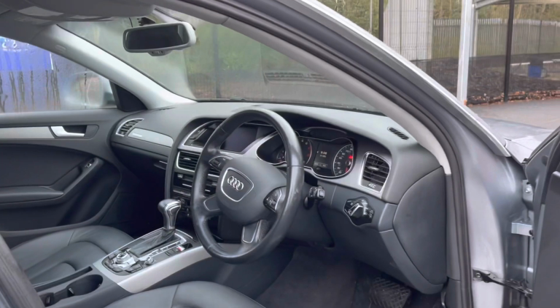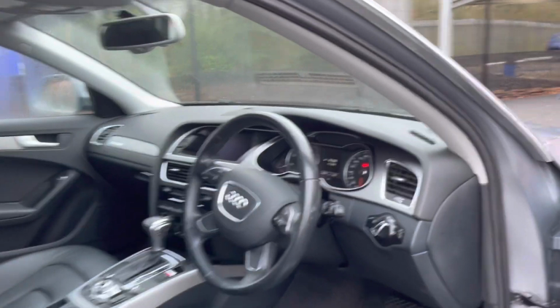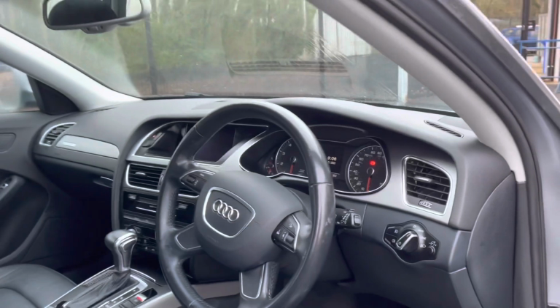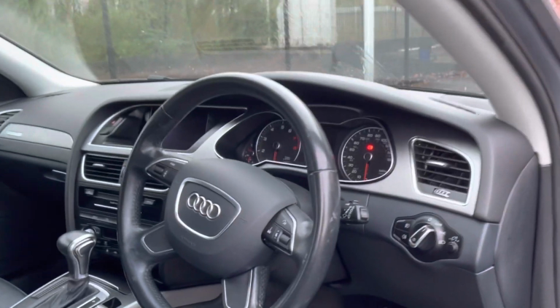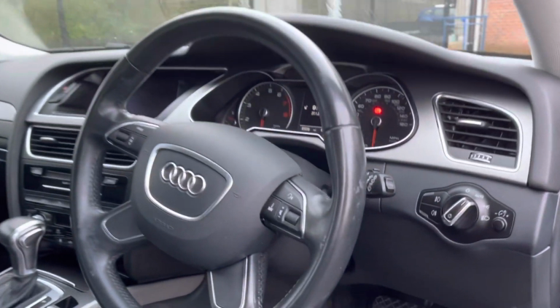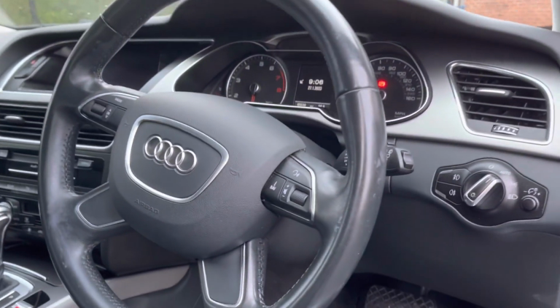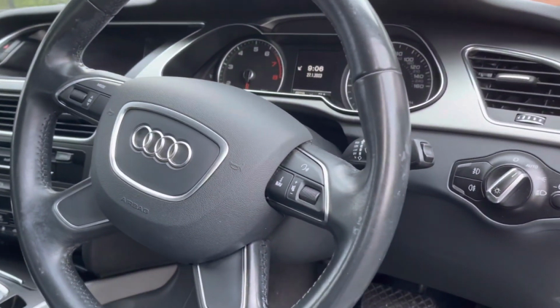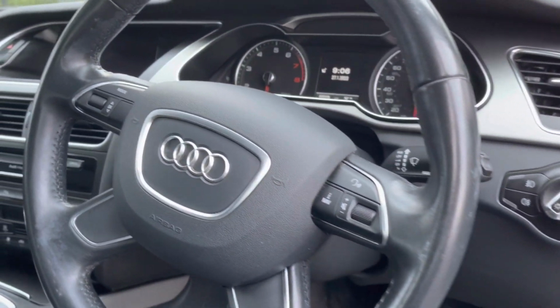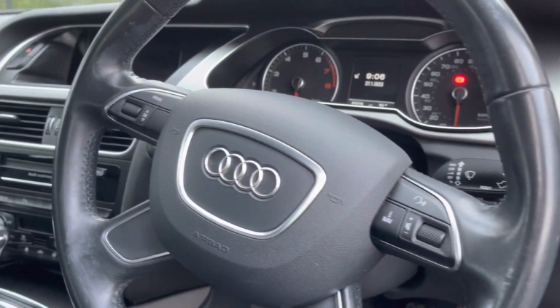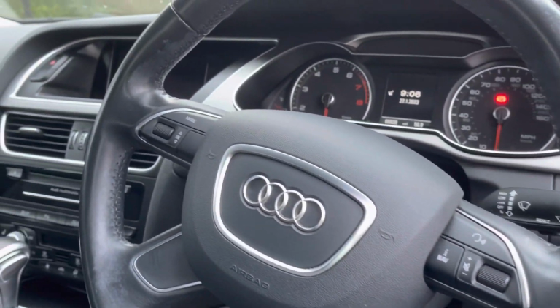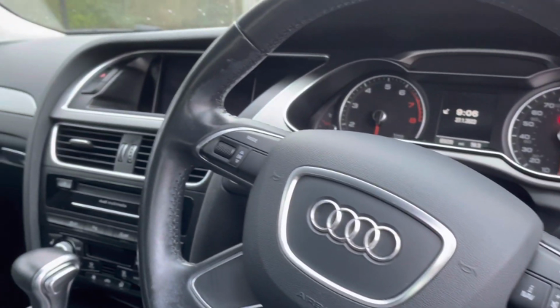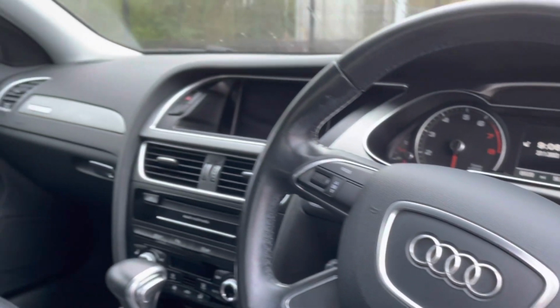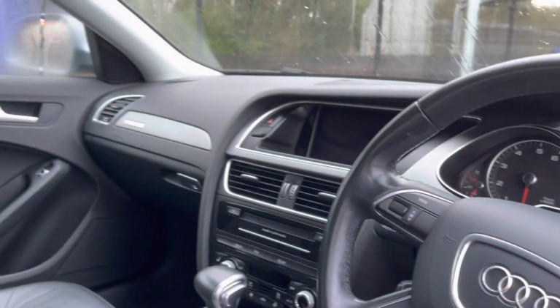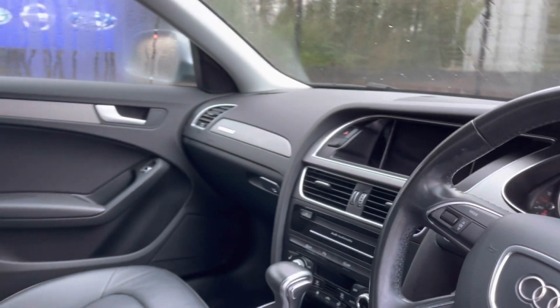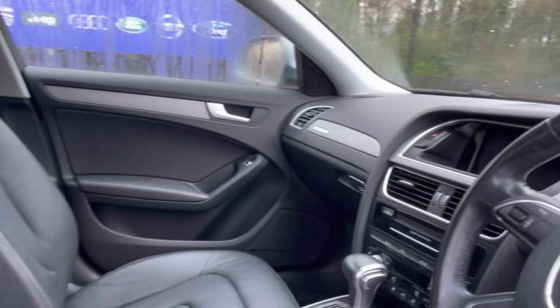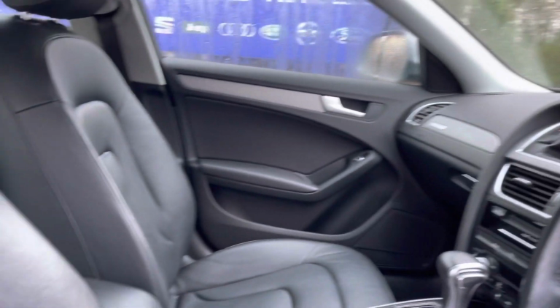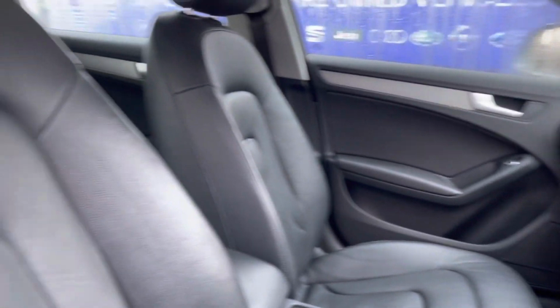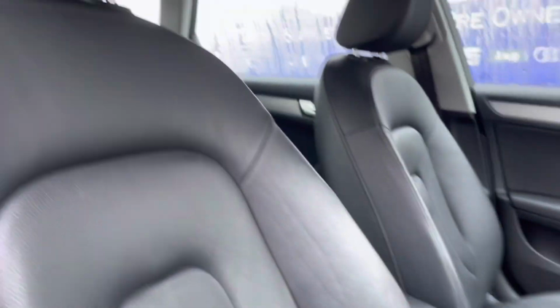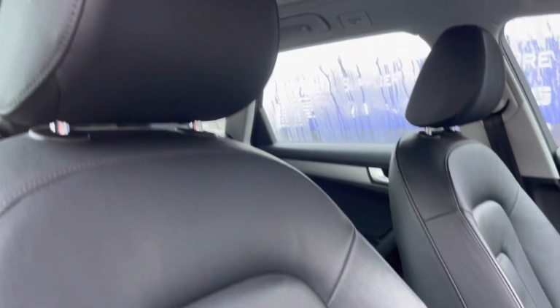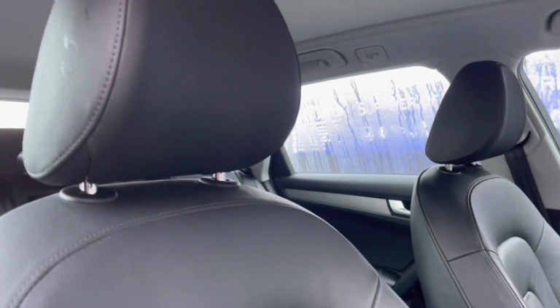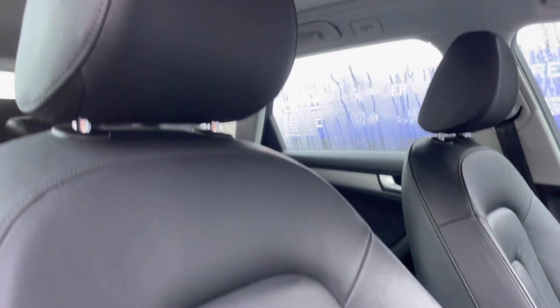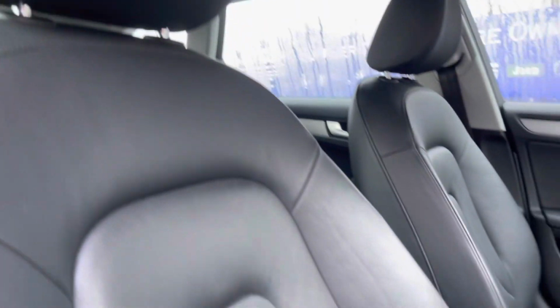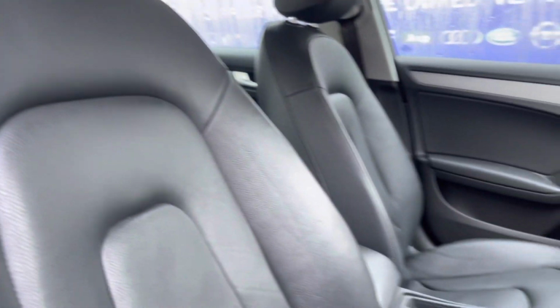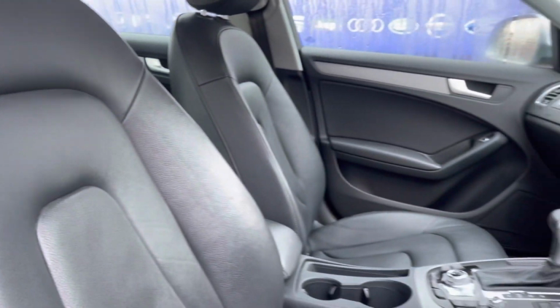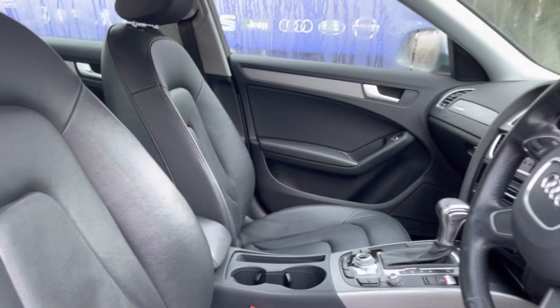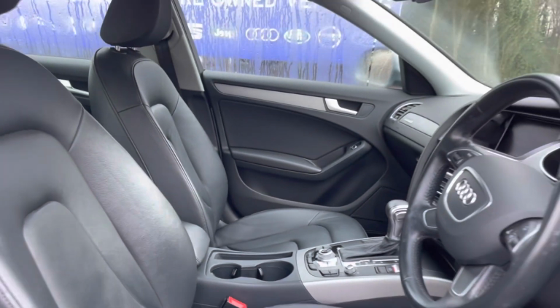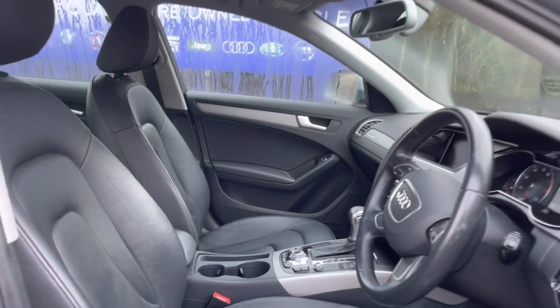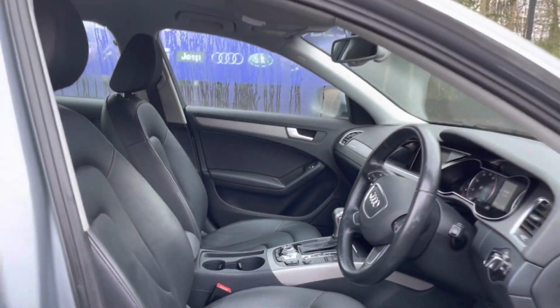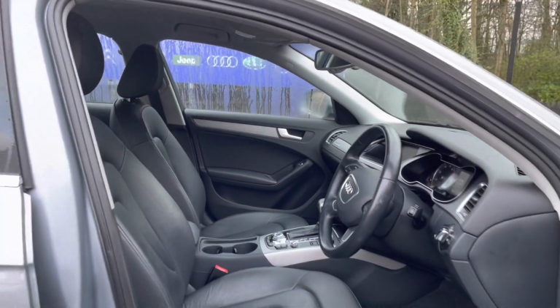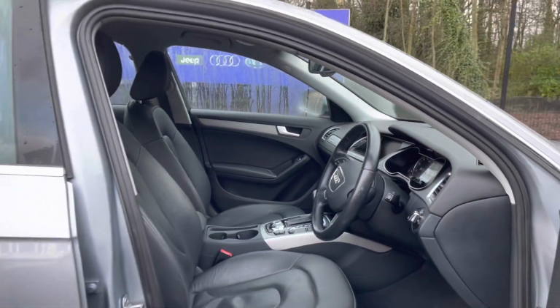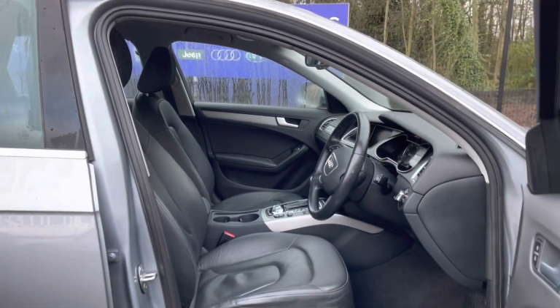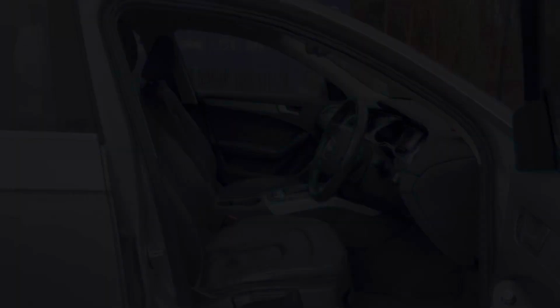Taking a look into the front seats now. Here you can see you do have your full leather multifunction steering wheel as well as your full leather upholstery finished front seats. These are extremely comfortable and you can set that perfect drive position with your lumbar supports just below. It does make for a lovely place to be, especially on those long journeys.